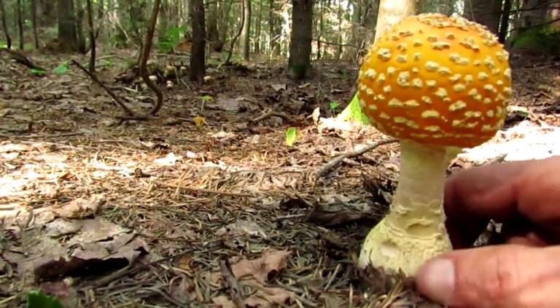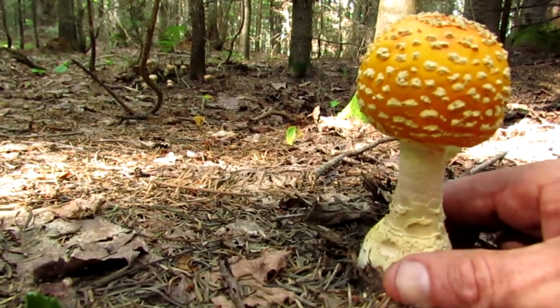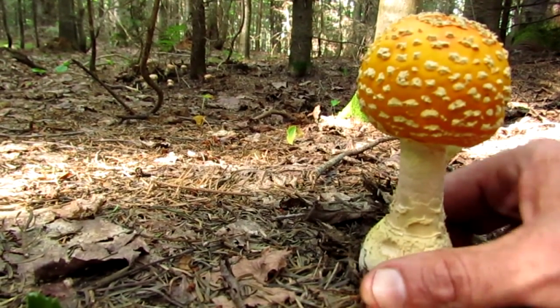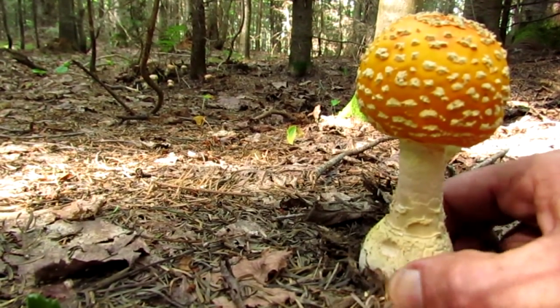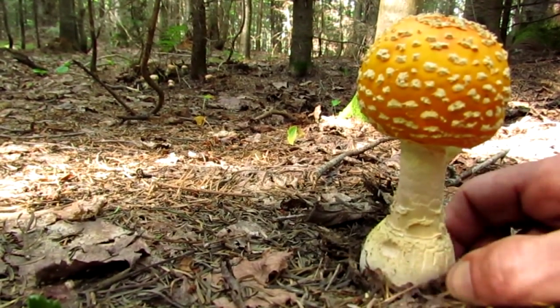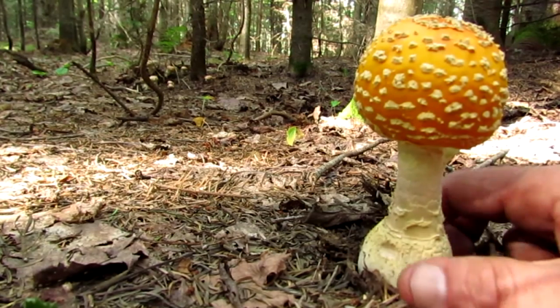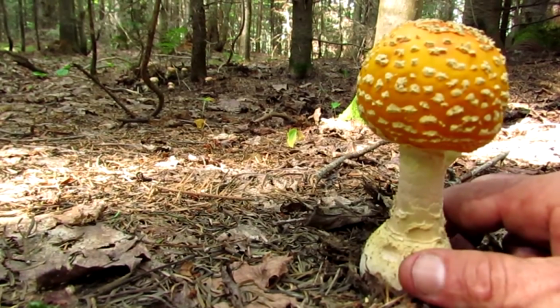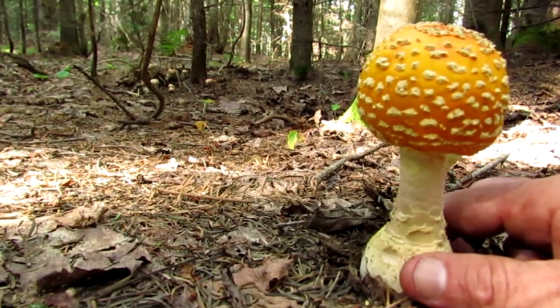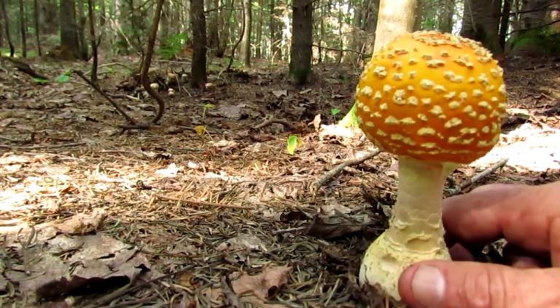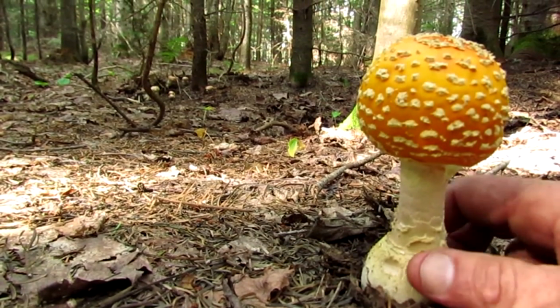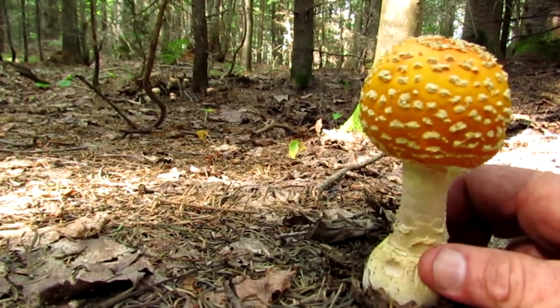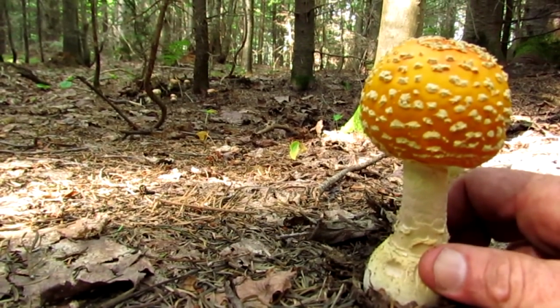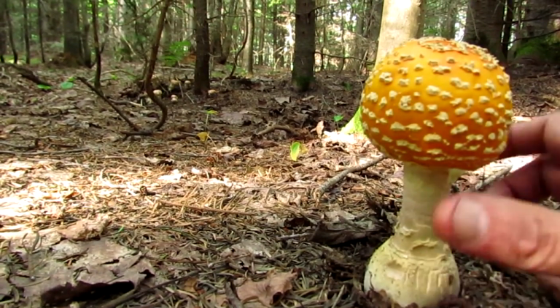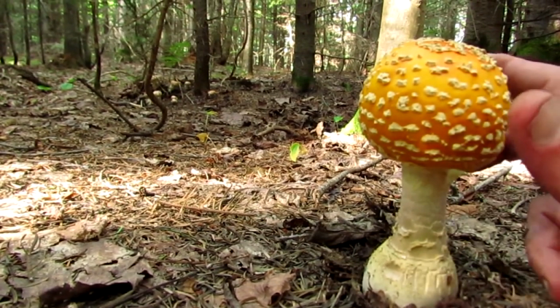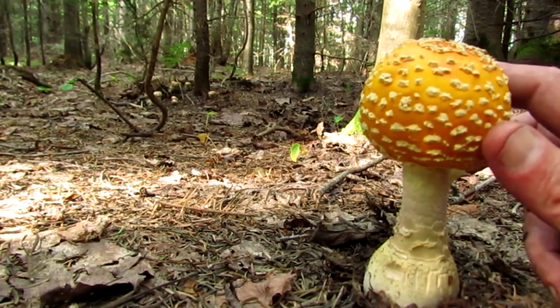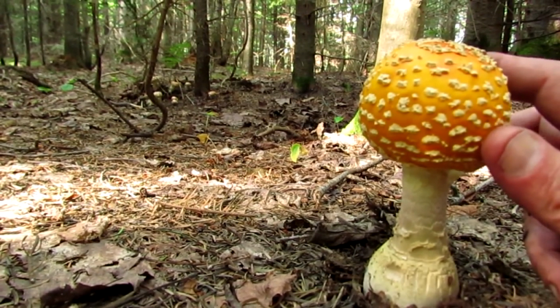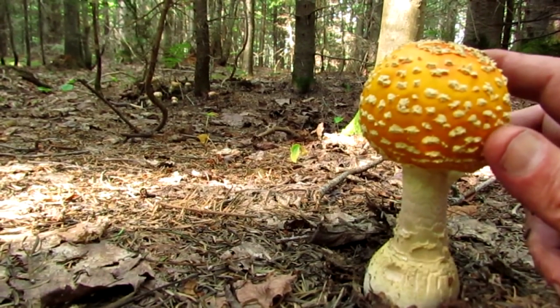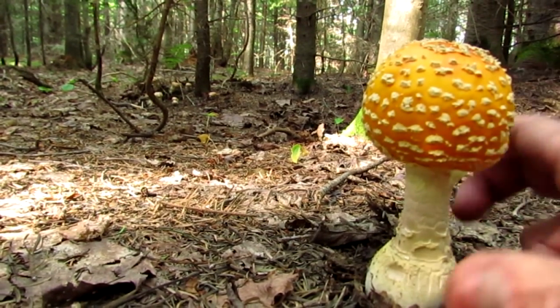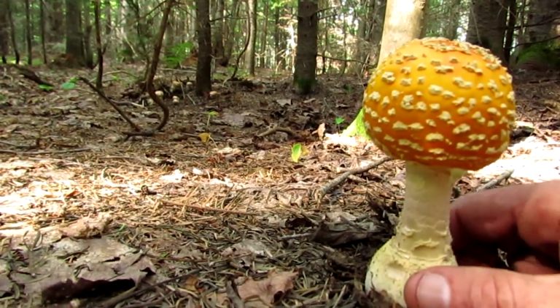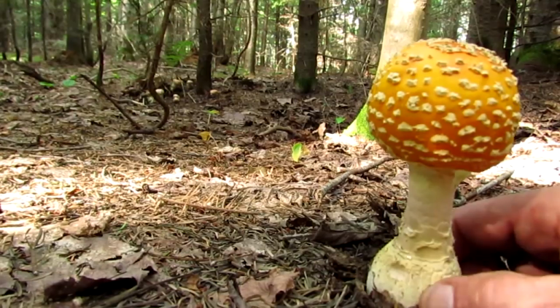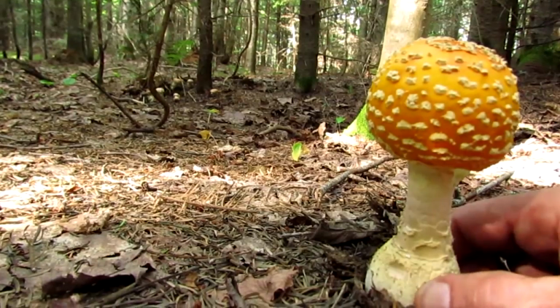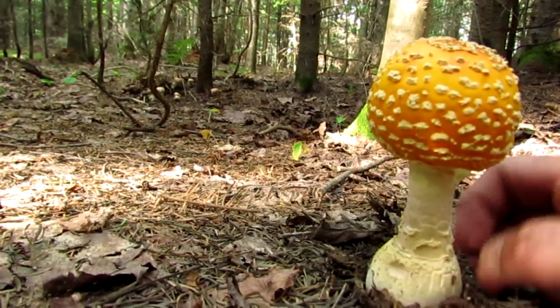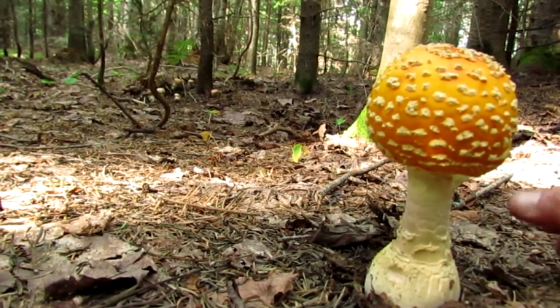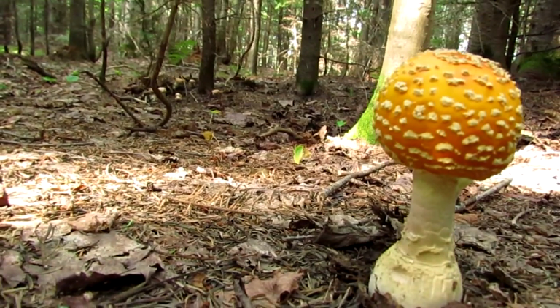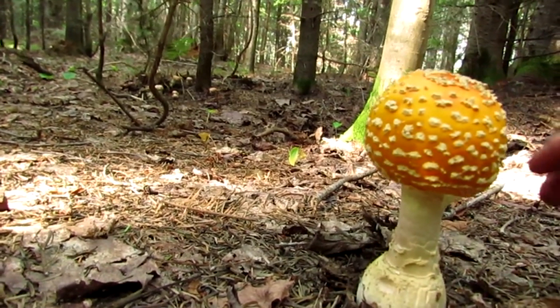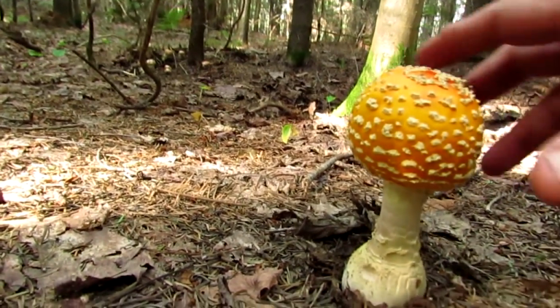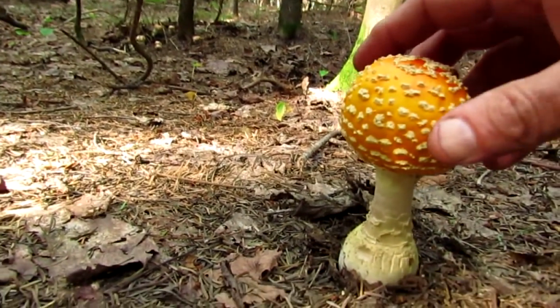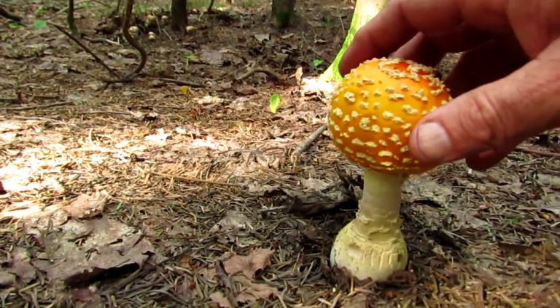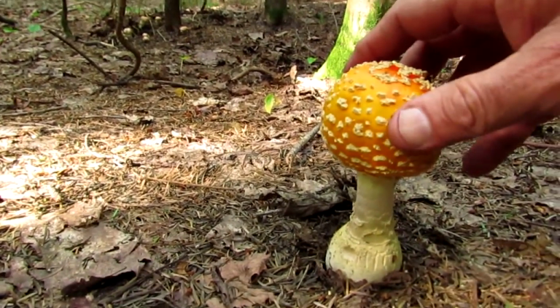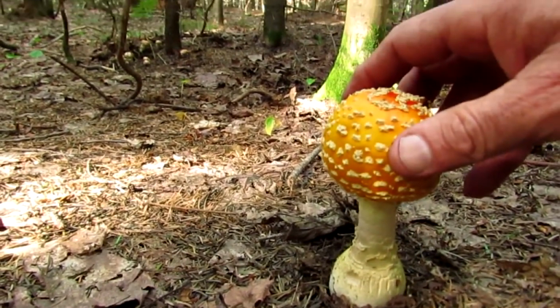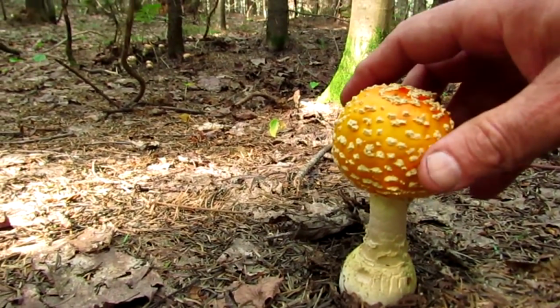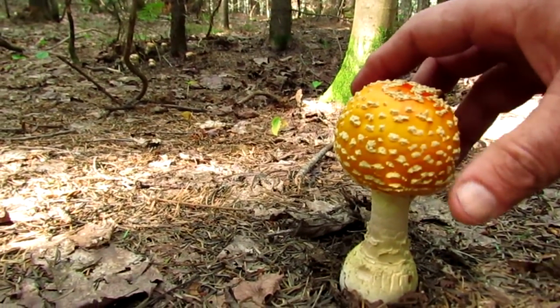The shamans of Siberia were known to trade a large cap of these for a whole reindeer, and they found the sun-dried ones the most valuable.